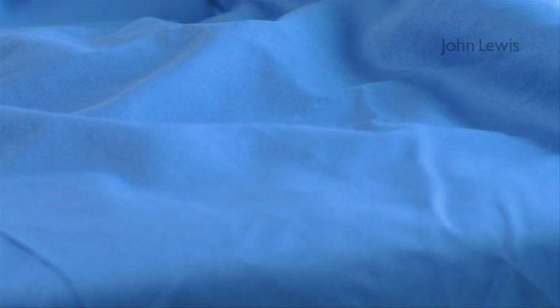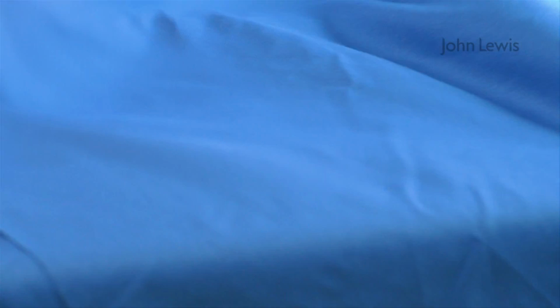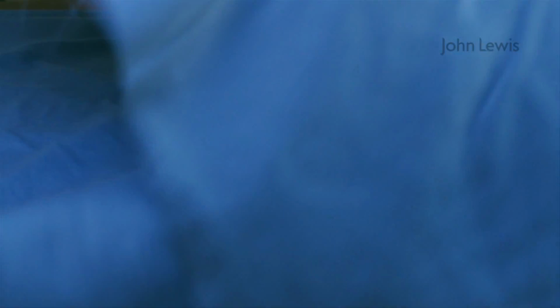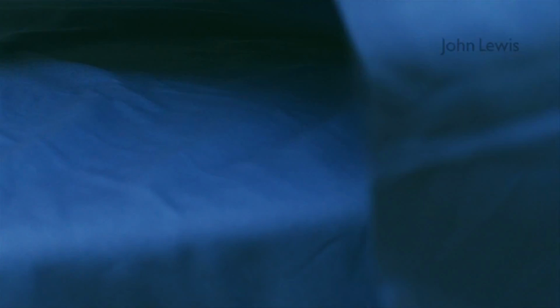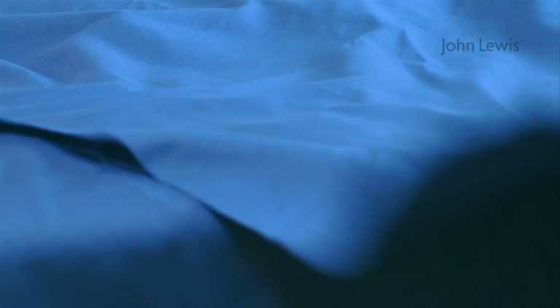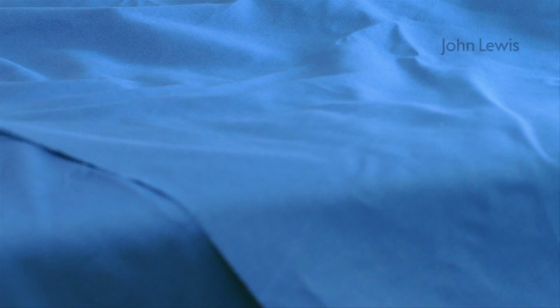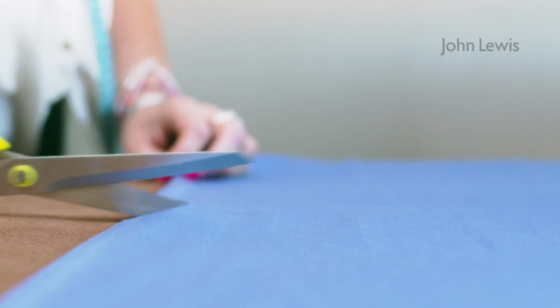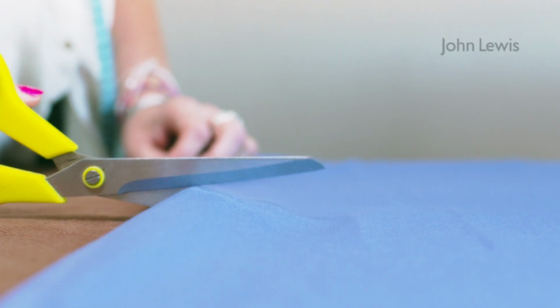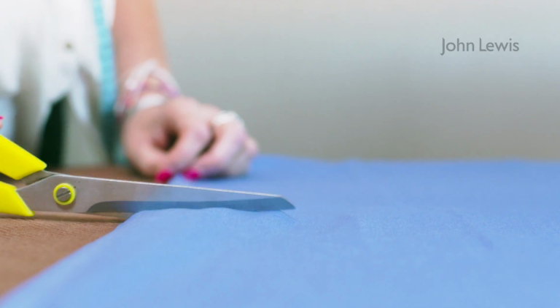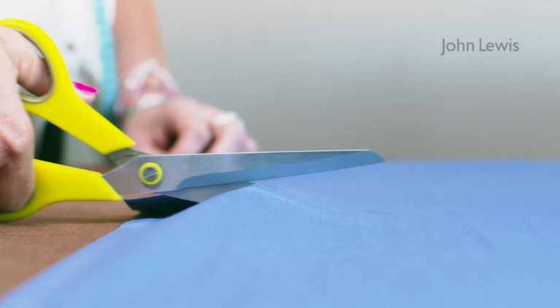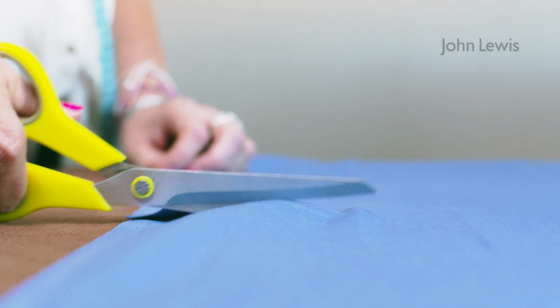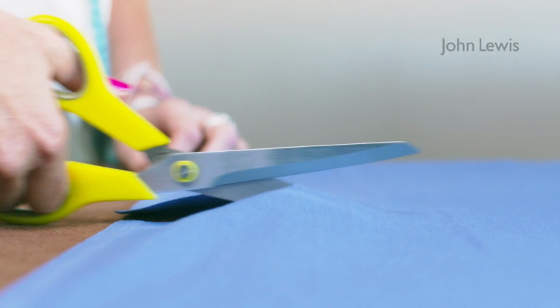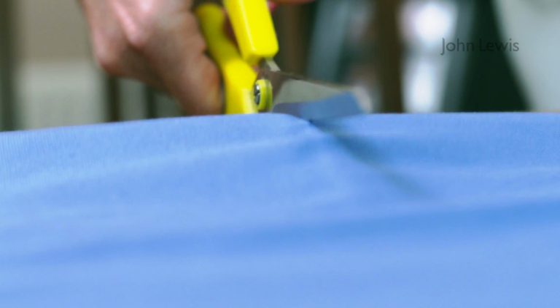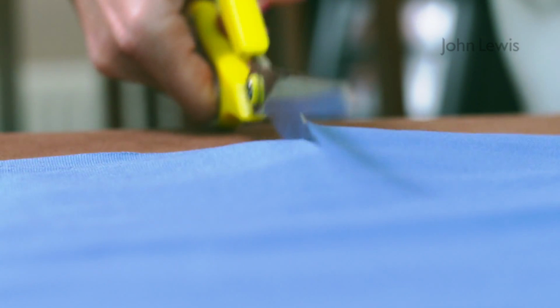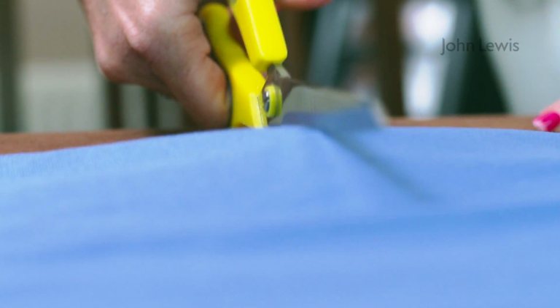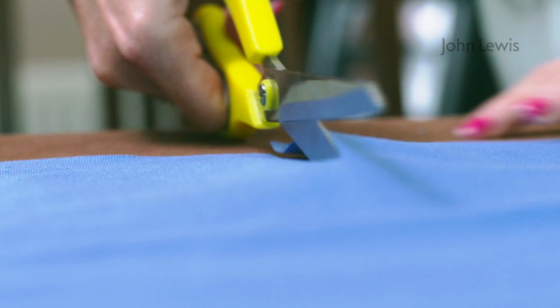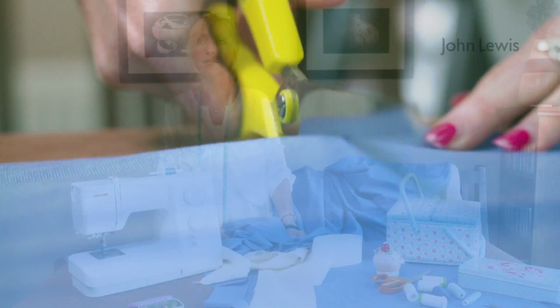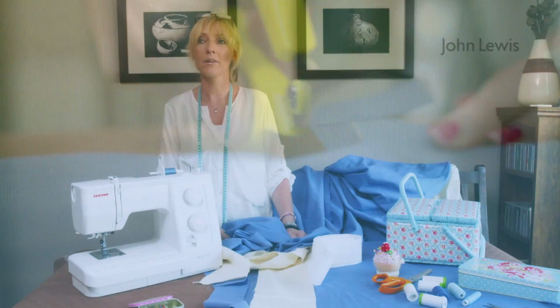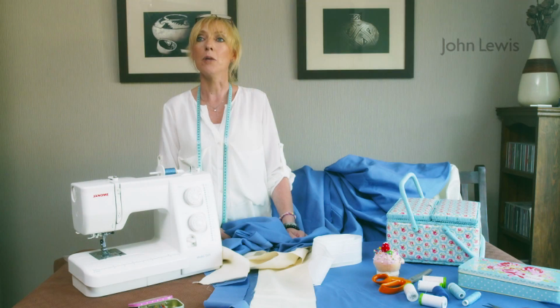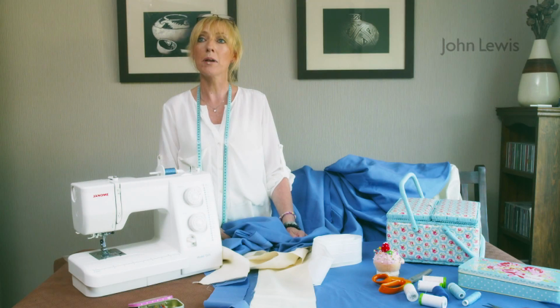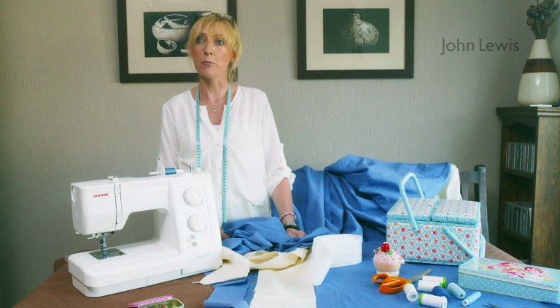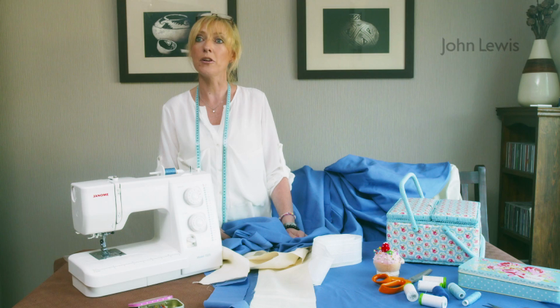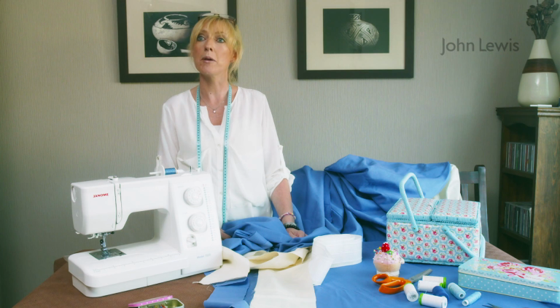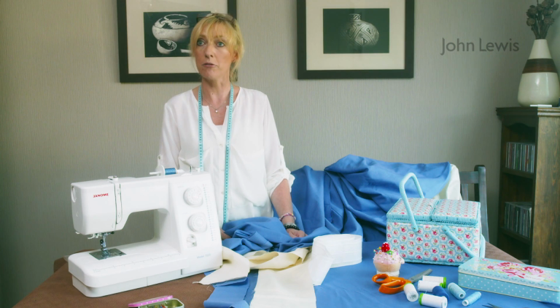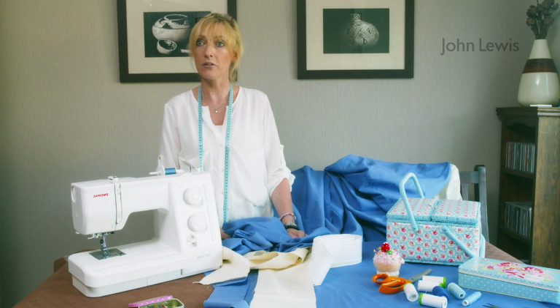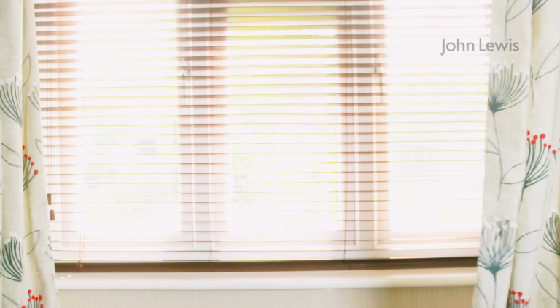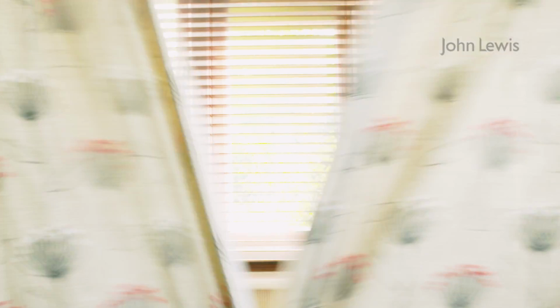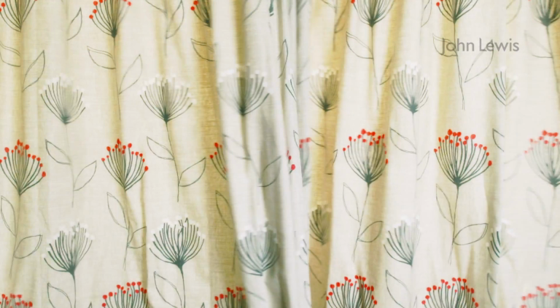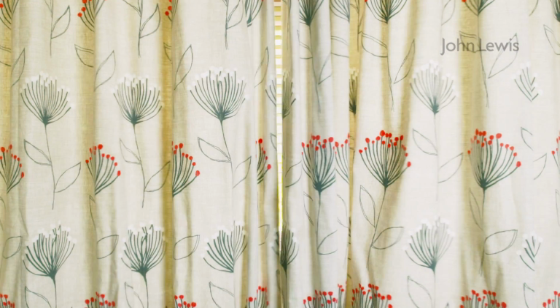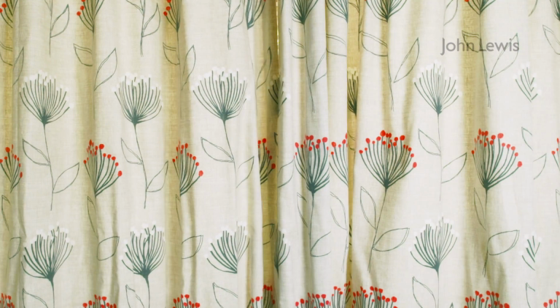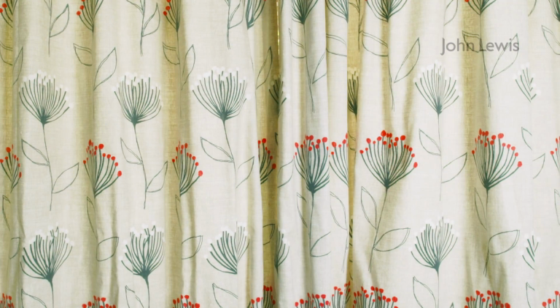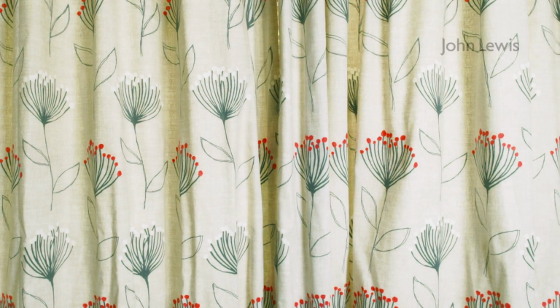Lay the fabric on a clean floor or large table to cut. Ensure that you cut at right angles to the selvage or the curtains won't hang straight. I'm using a plain fabric so don't need to worry about pattern repeats, but if your fabric is patterned you will need to check the repeat before cutting.